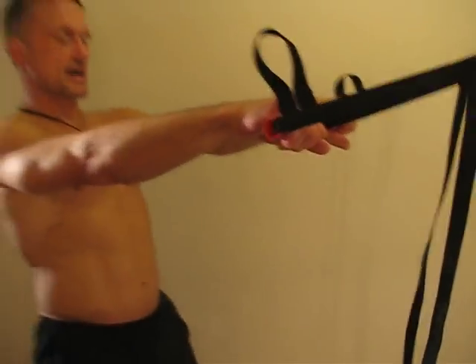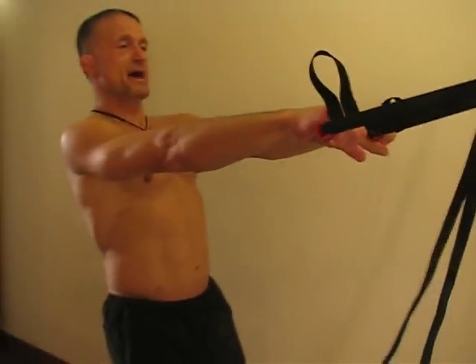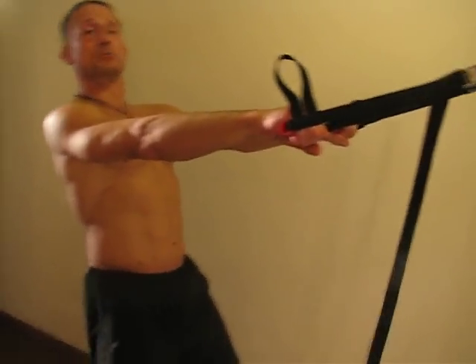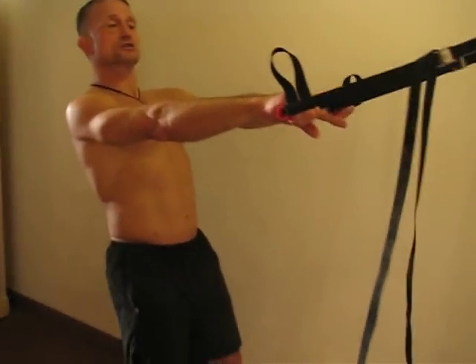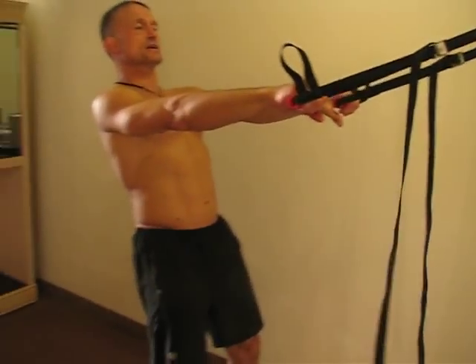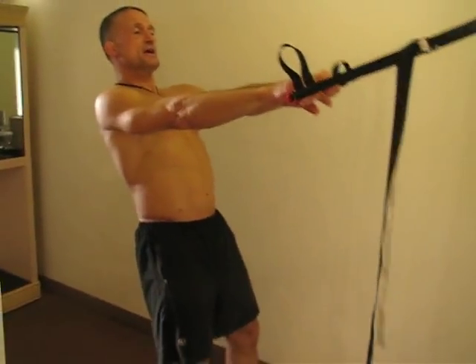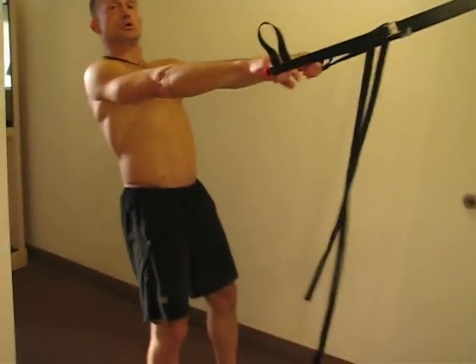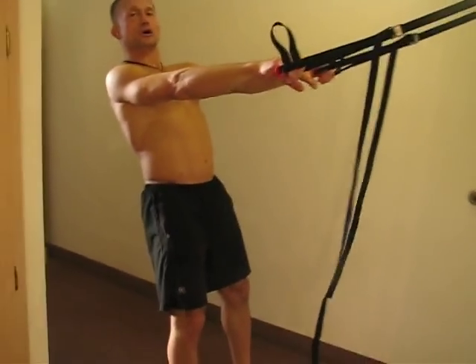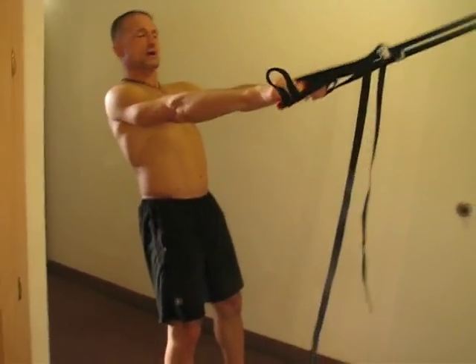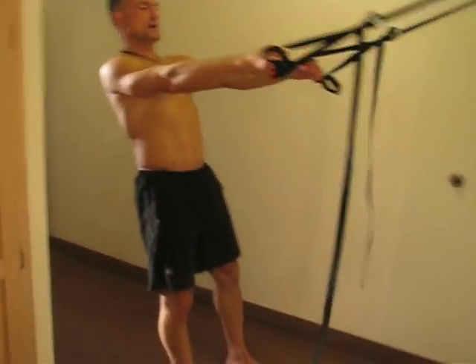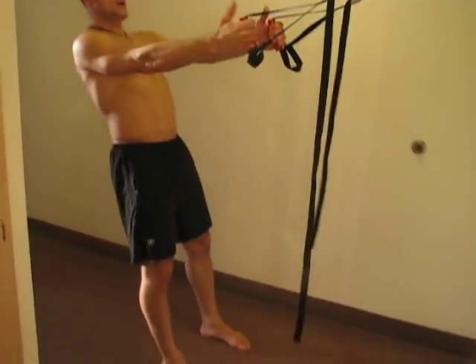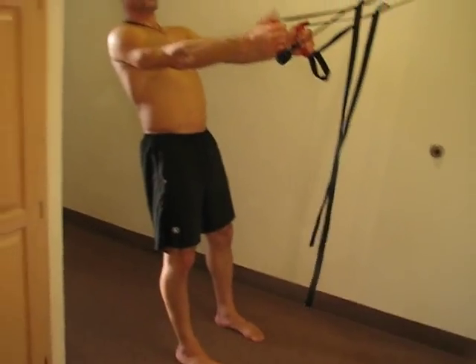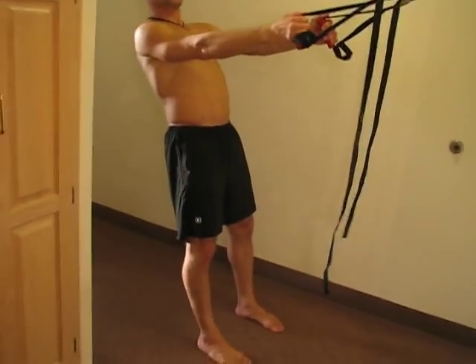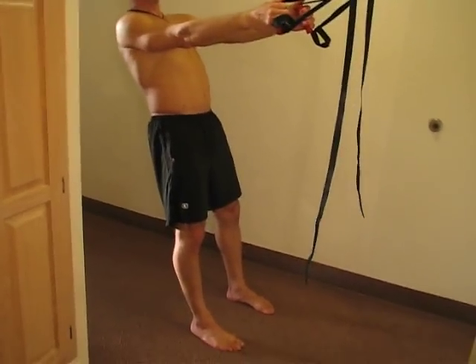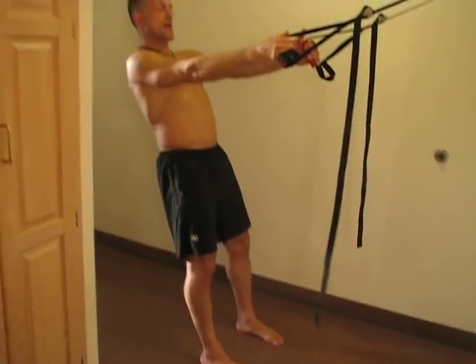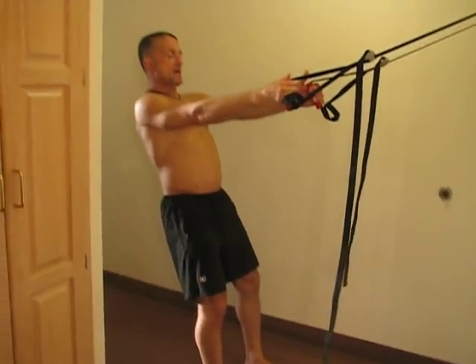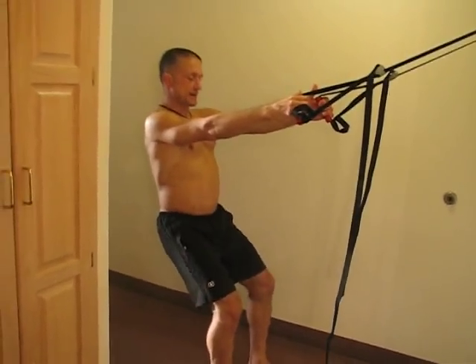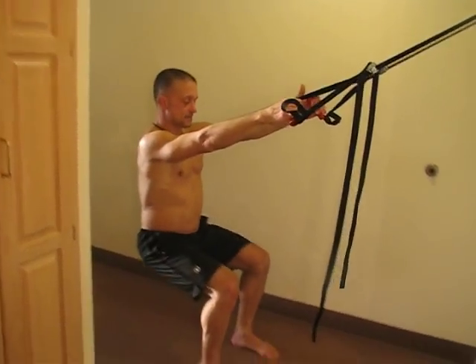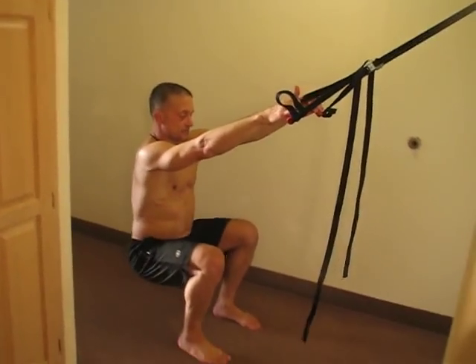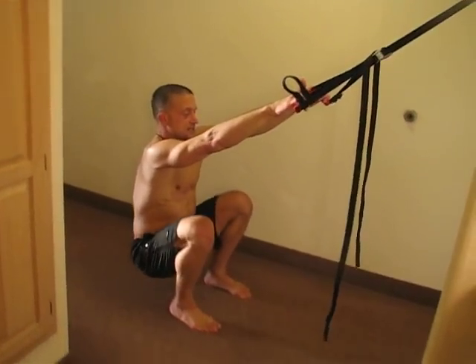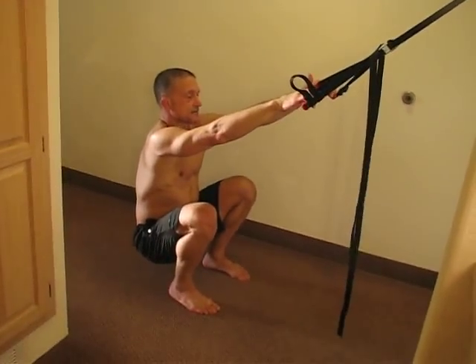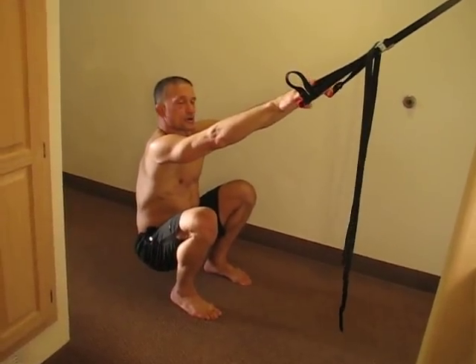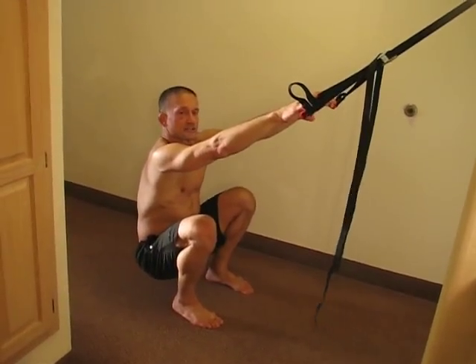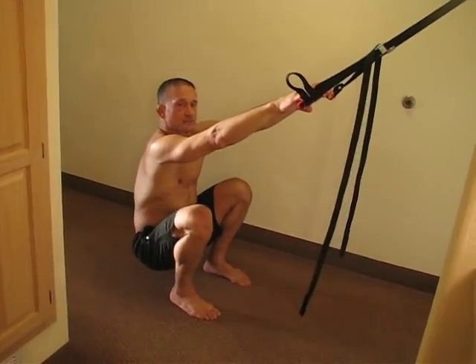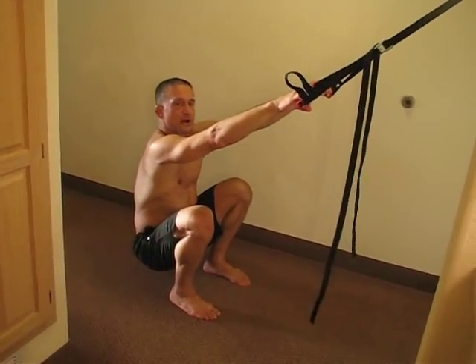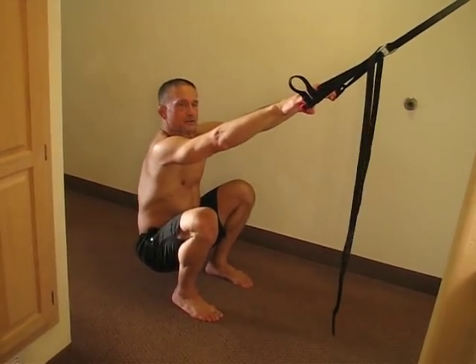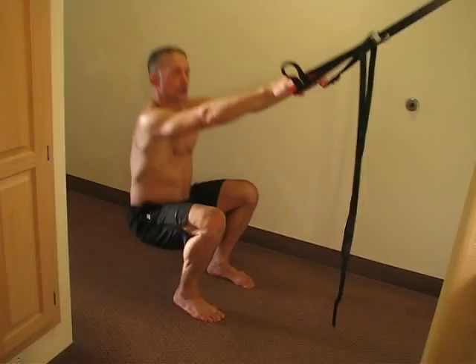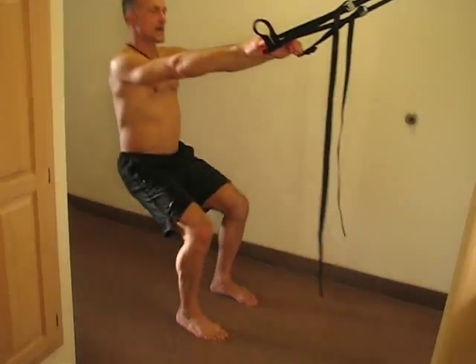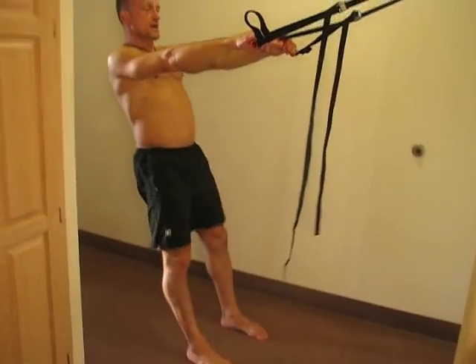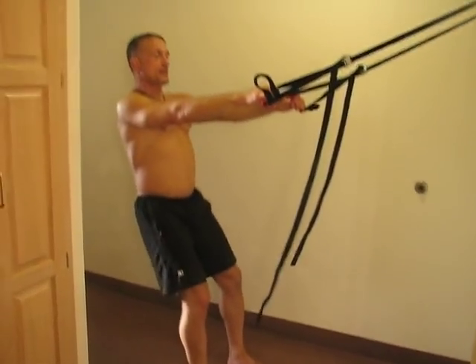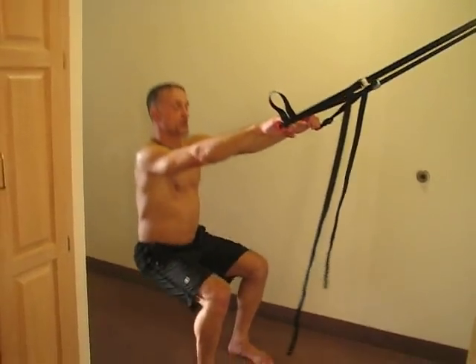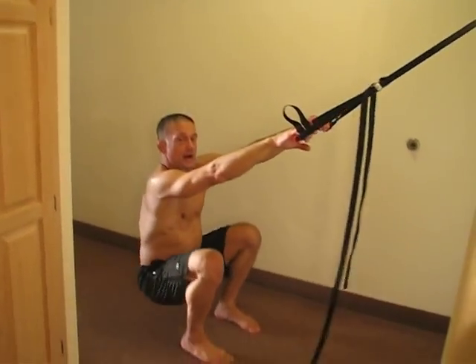I lean back like a water skier, just holding on to my two straps, and then I attempt to keep the shins near vertical as I touch my butt near the floor, and then I just pump it out.